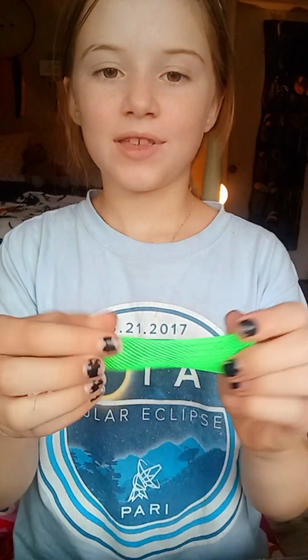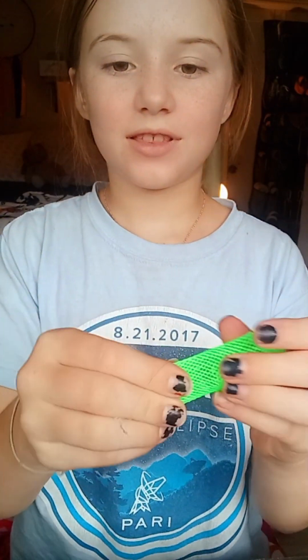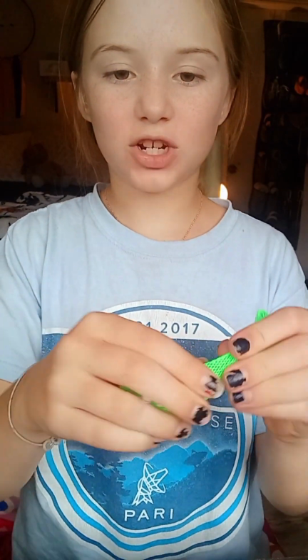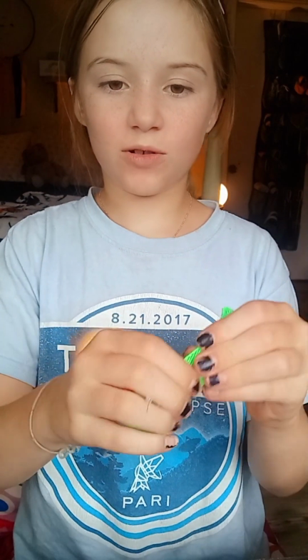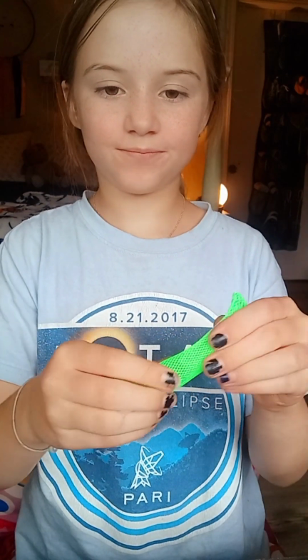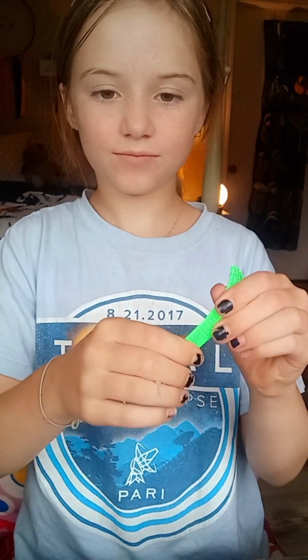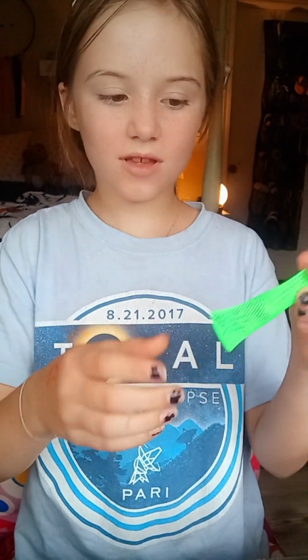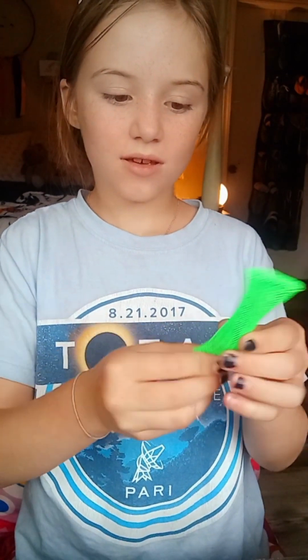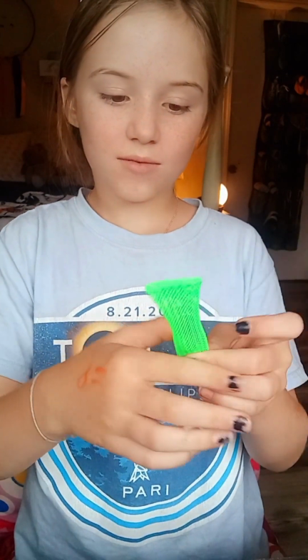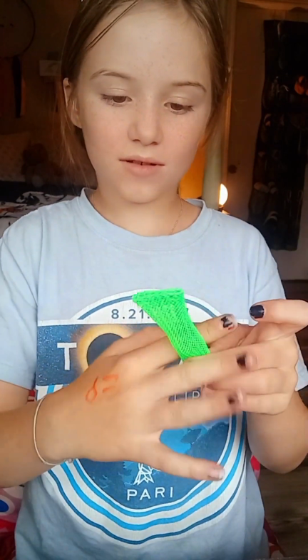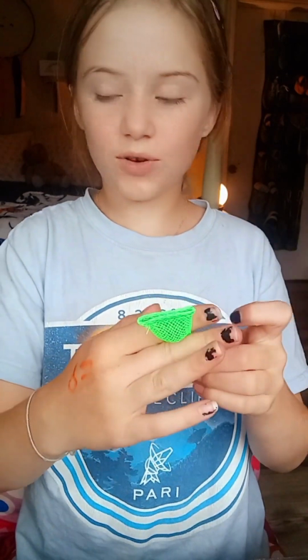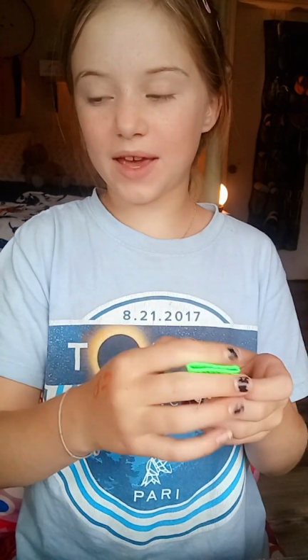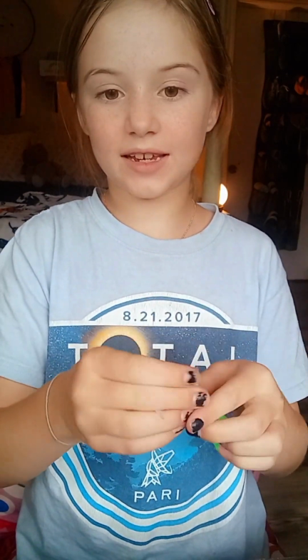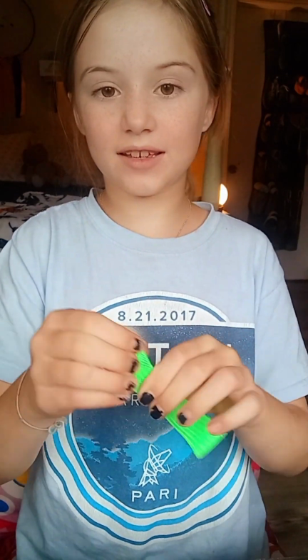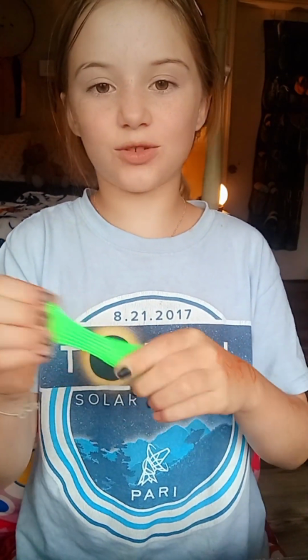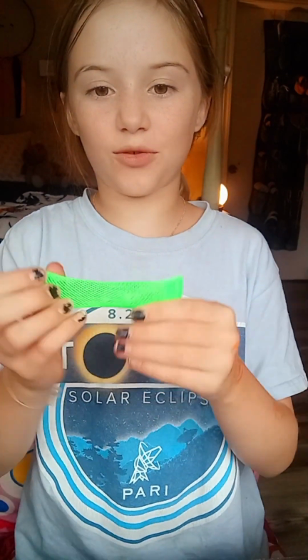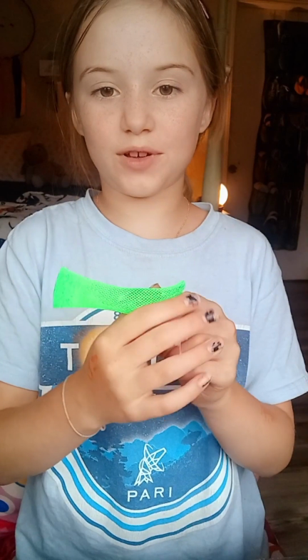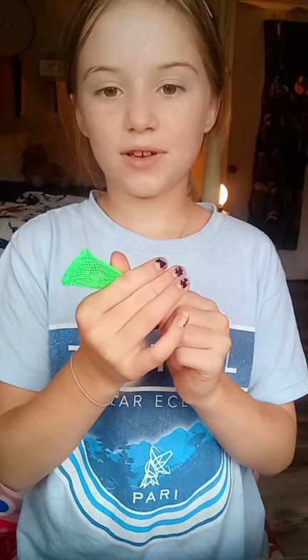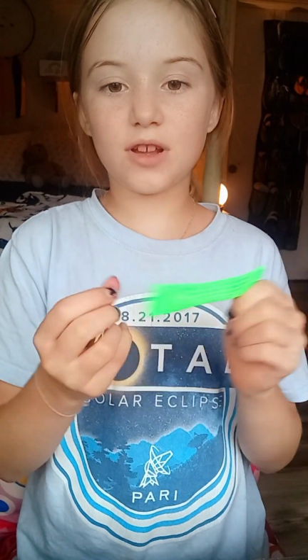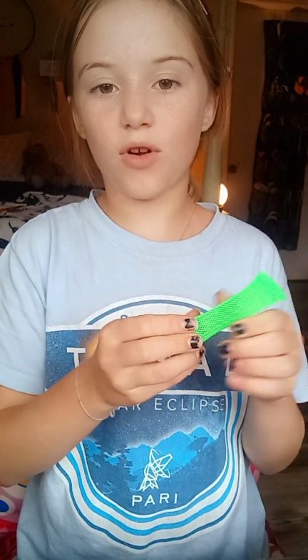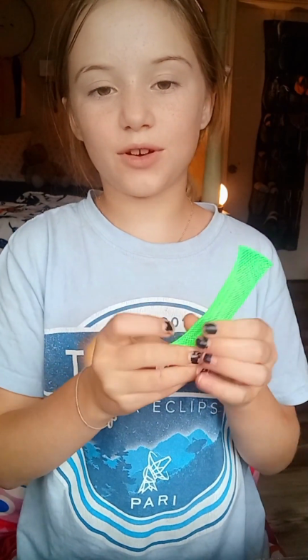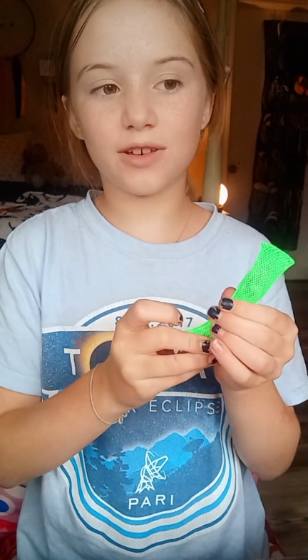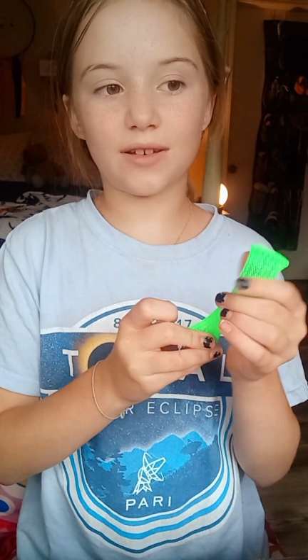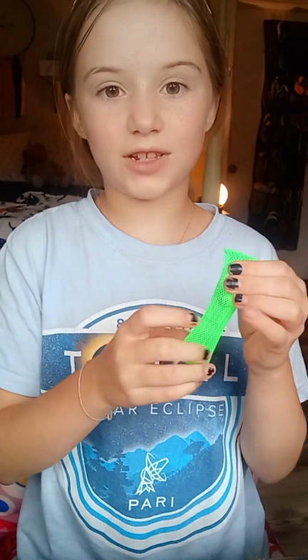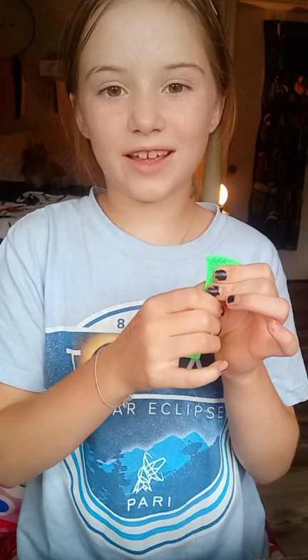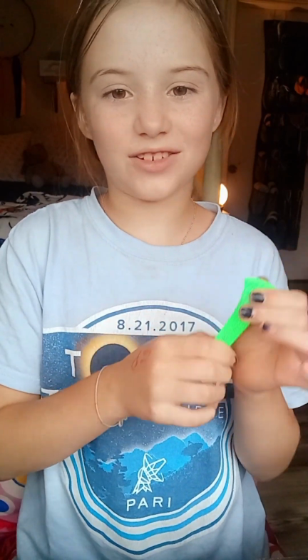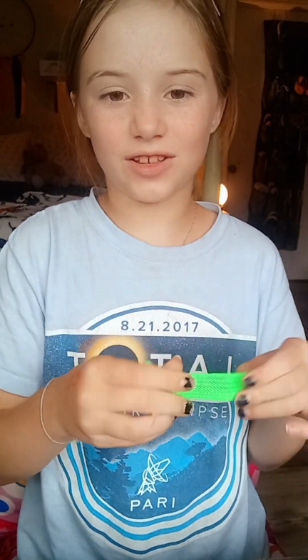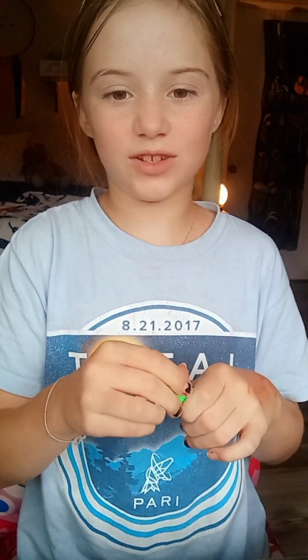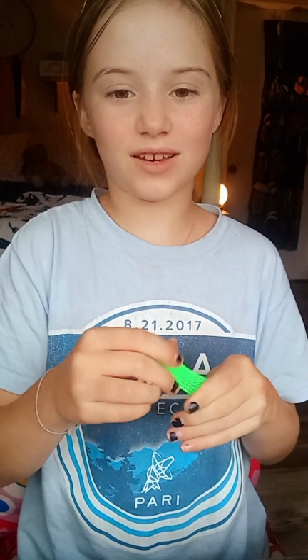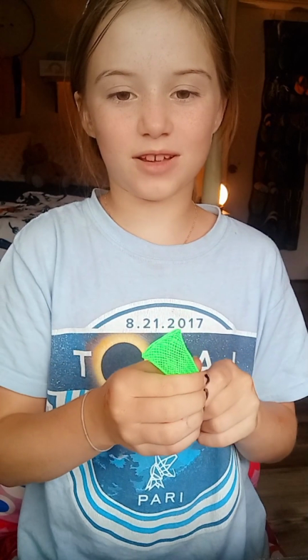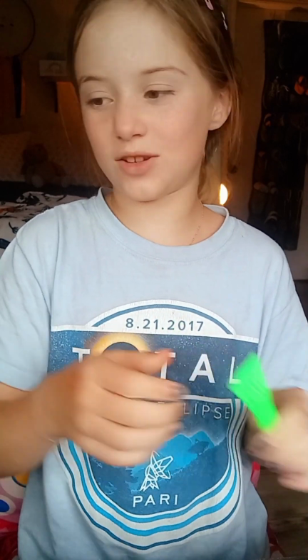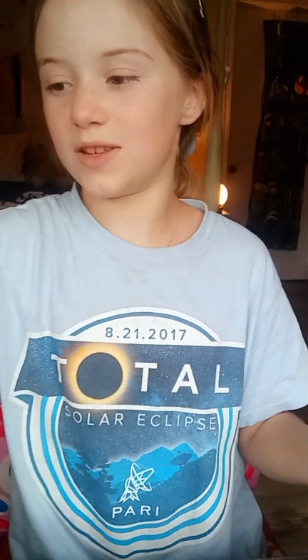This mesh ball — I mean, it's pretty basic. It's just like a green one. There's nothing wrong with it. I'll give it a 6 out of 10. There's nothing really to do with it except this.